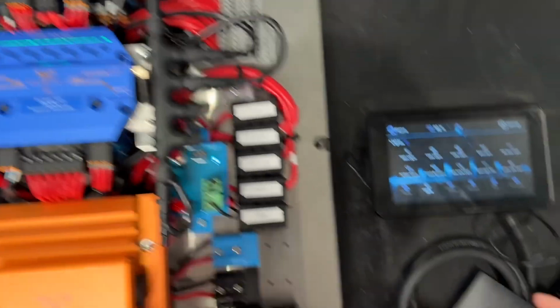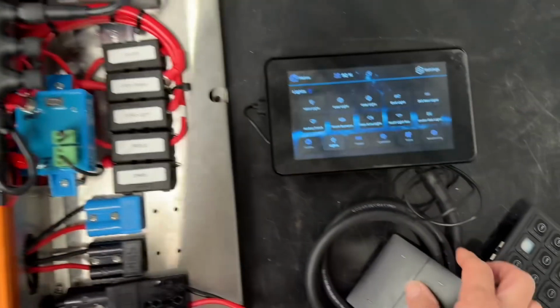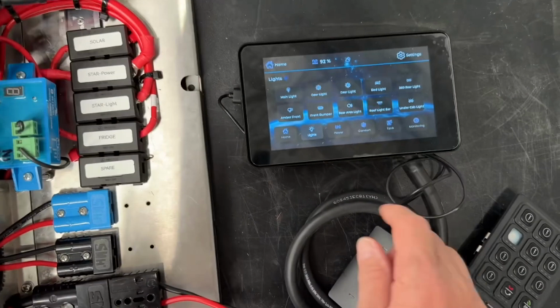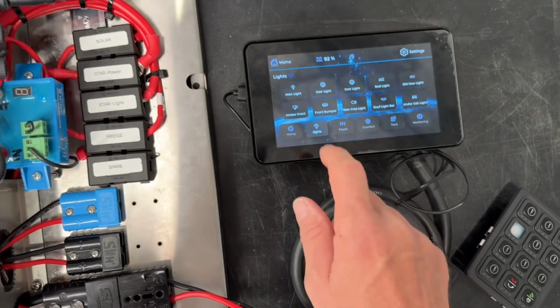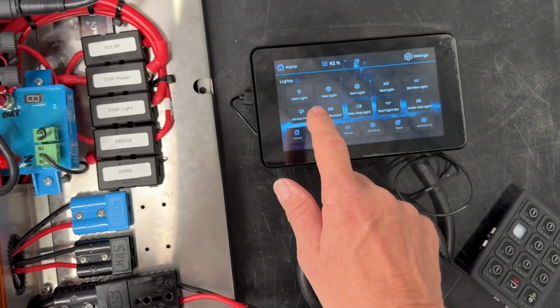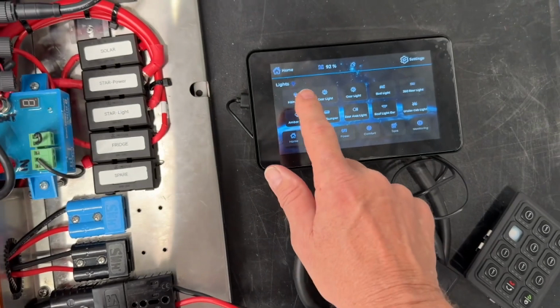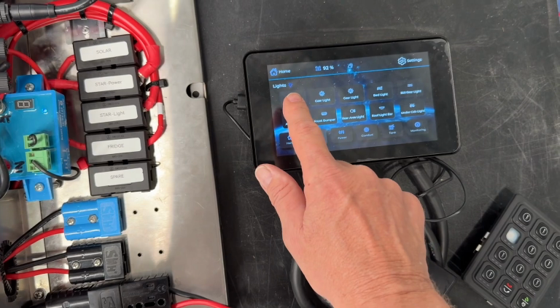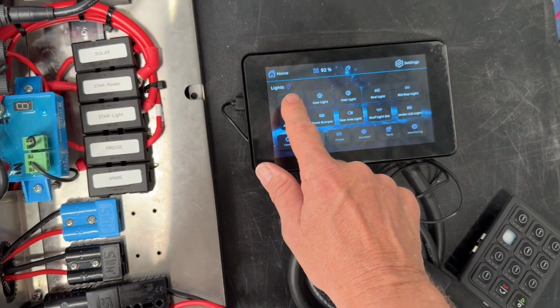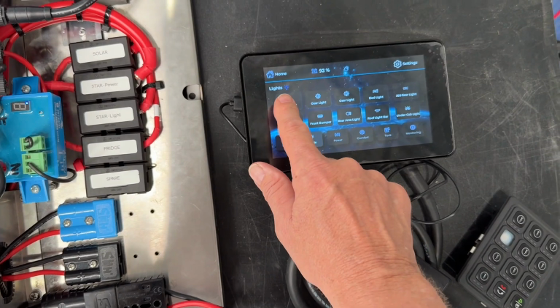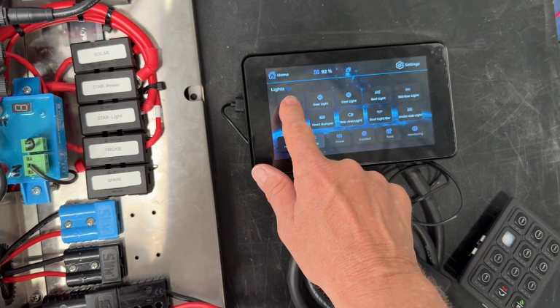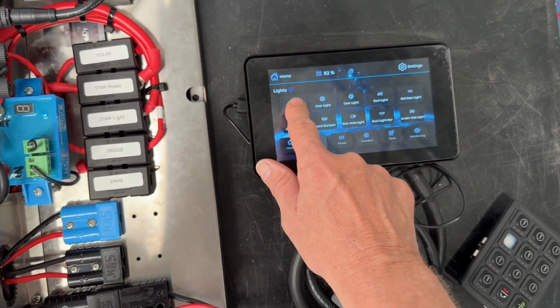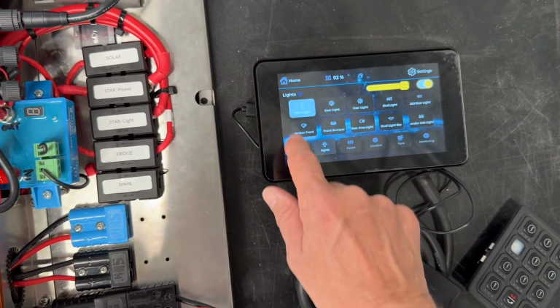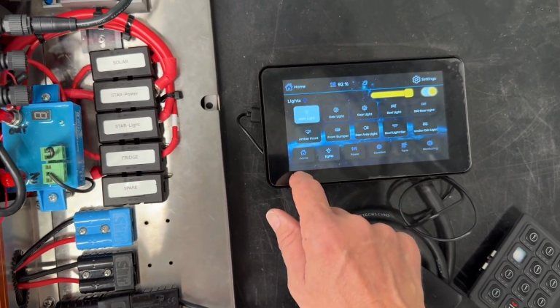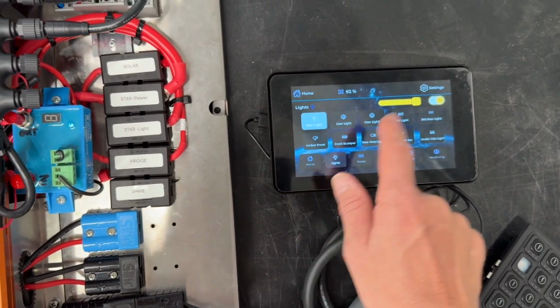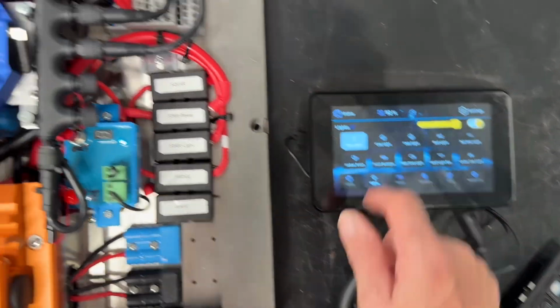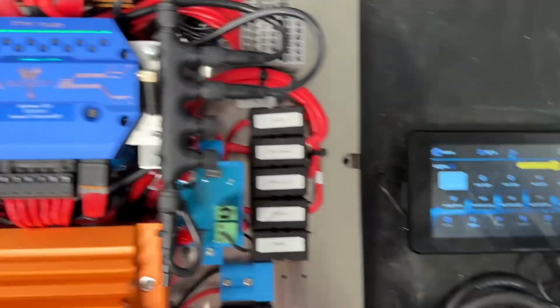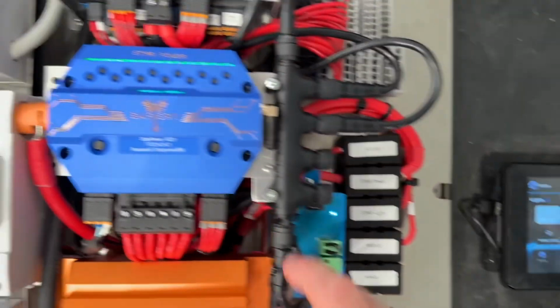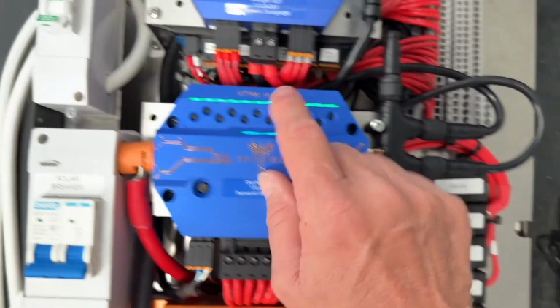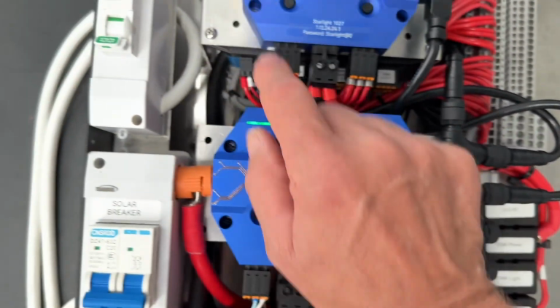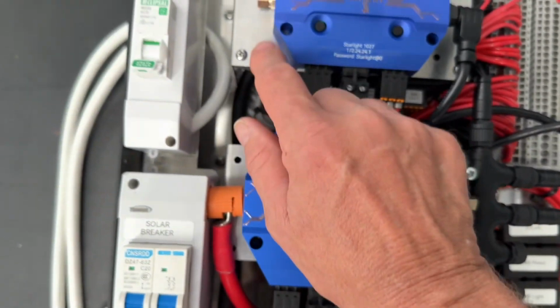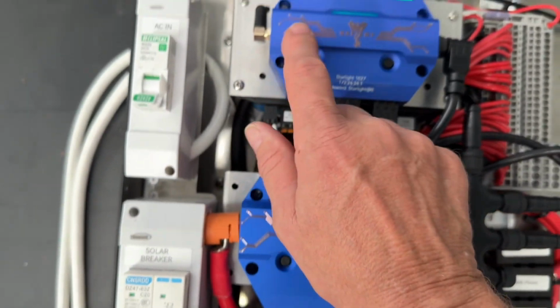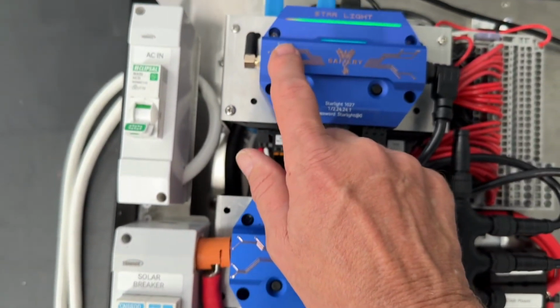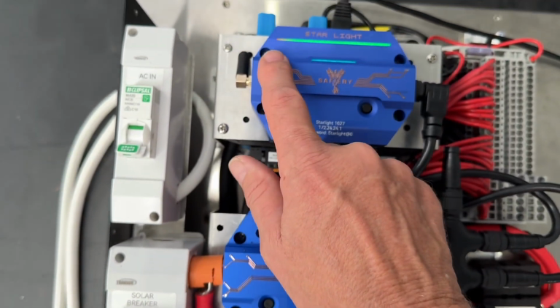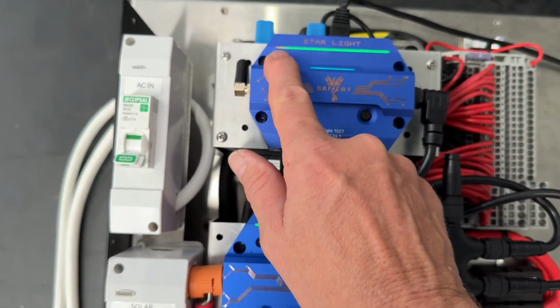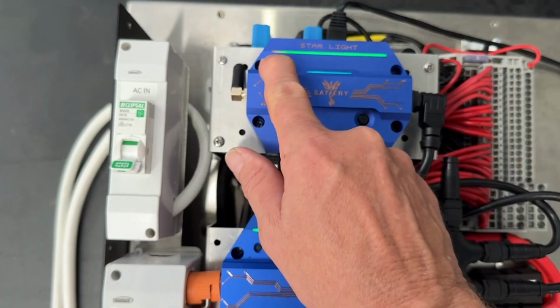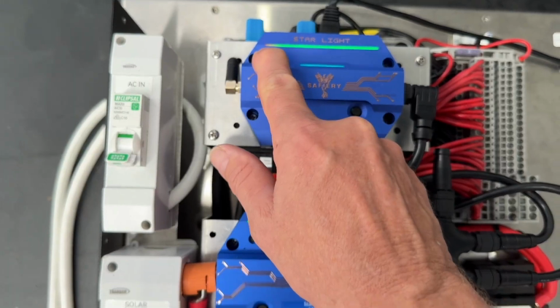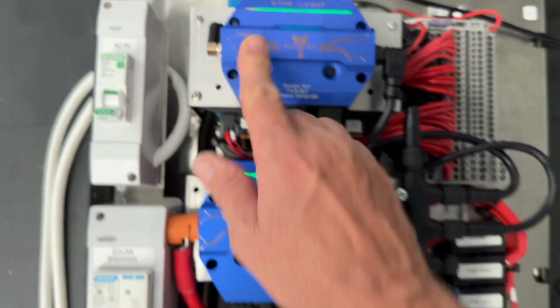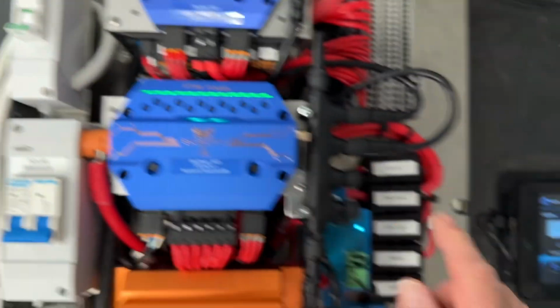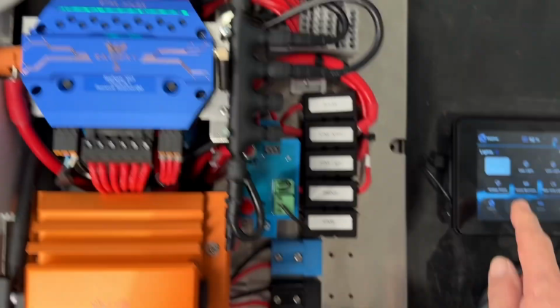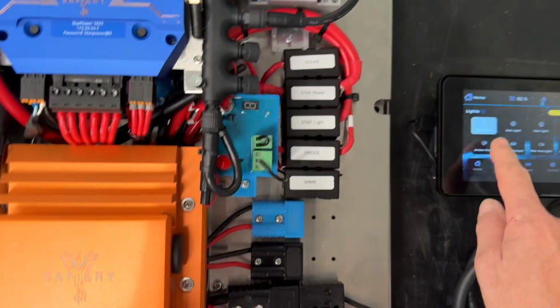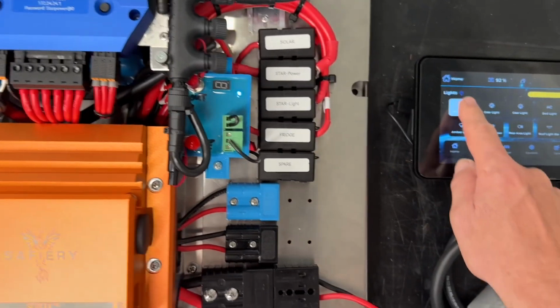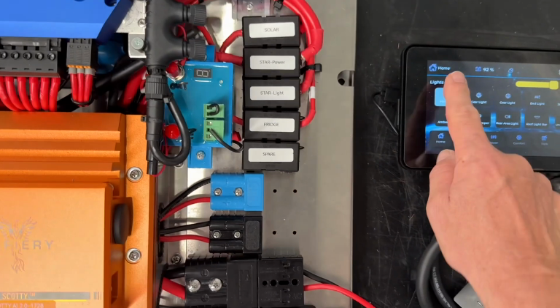If we go over to our display, I've configured this first one as main light. When I turn that on, I can dim — and that's the first channel up on Star Light here that we've just turned on, and turn off.